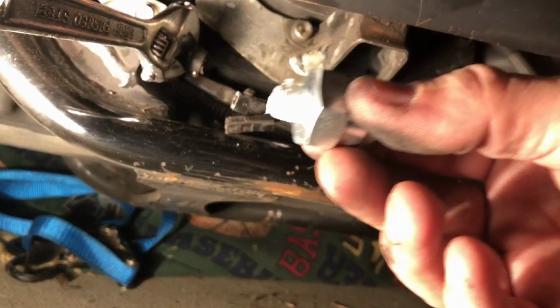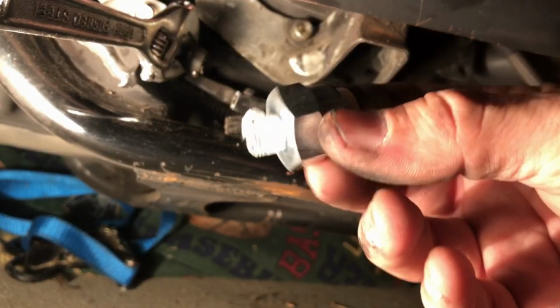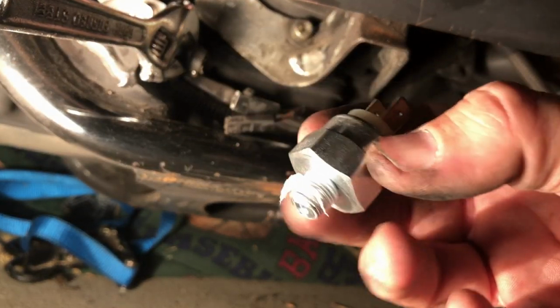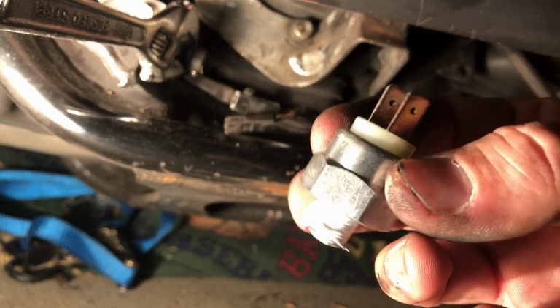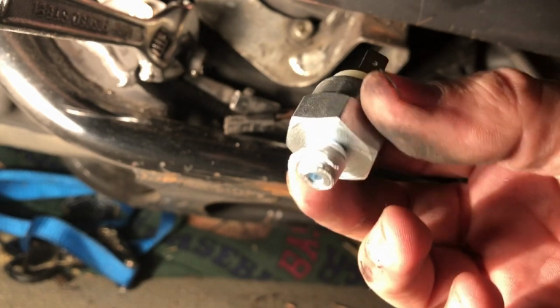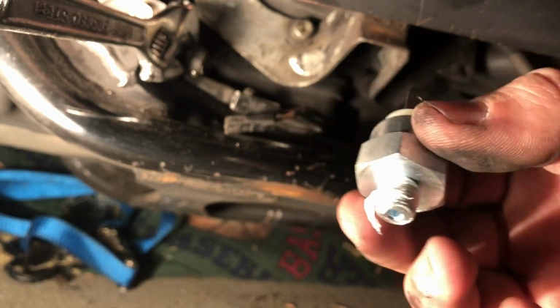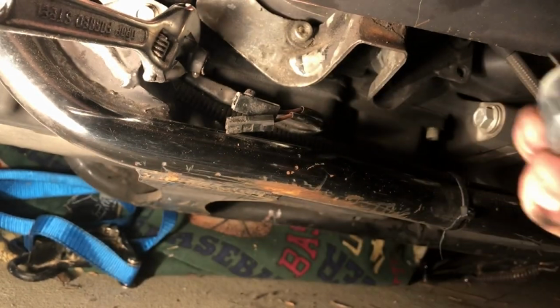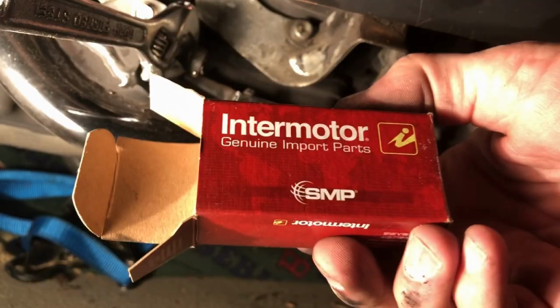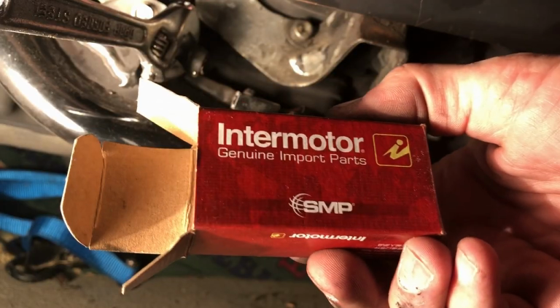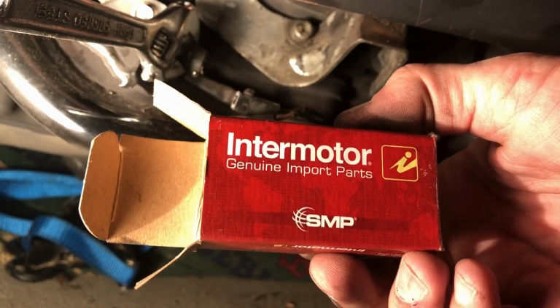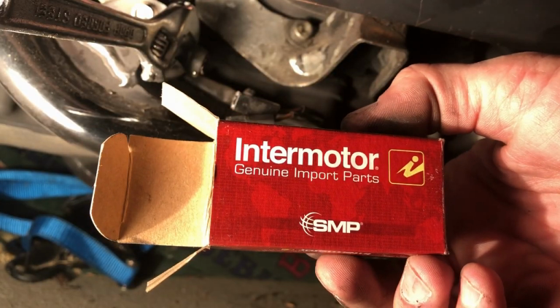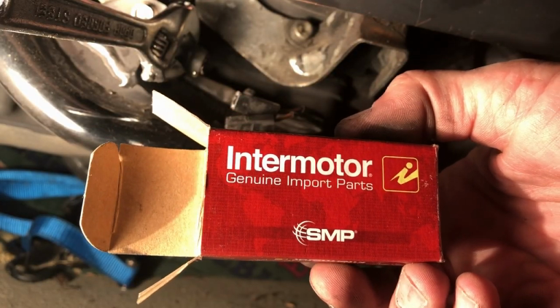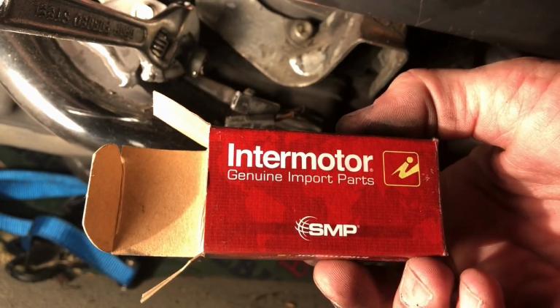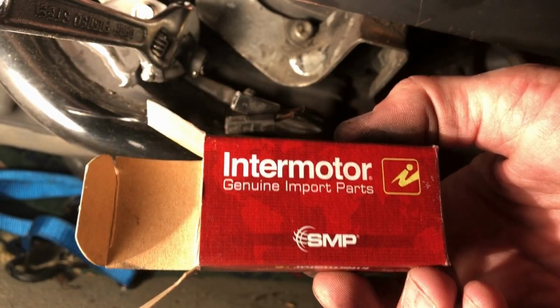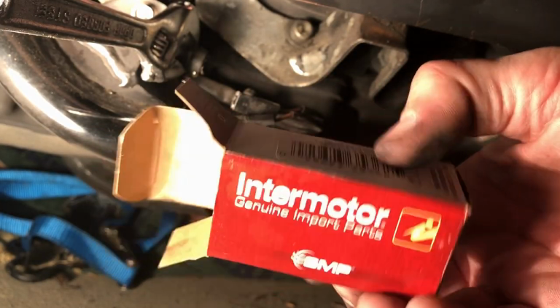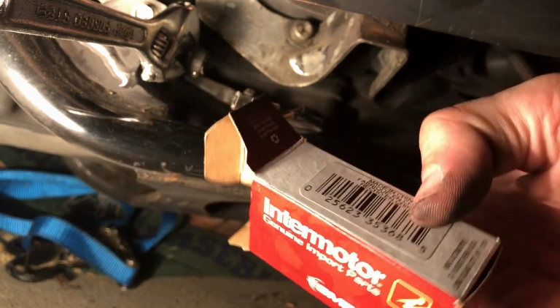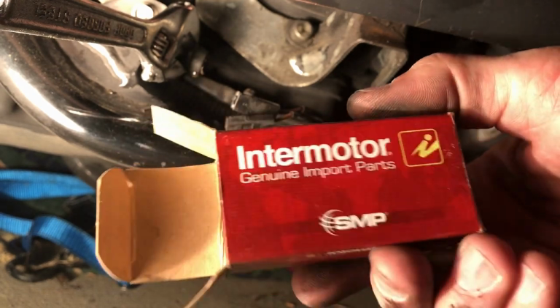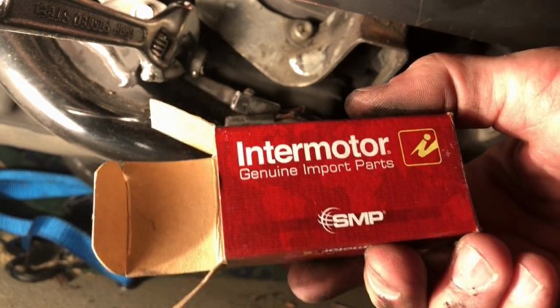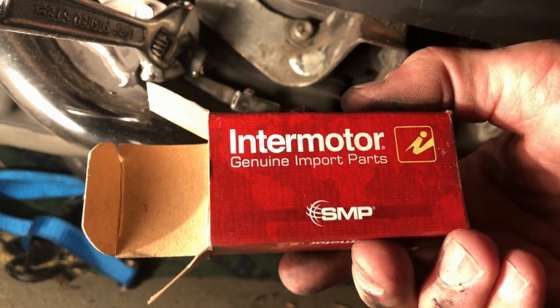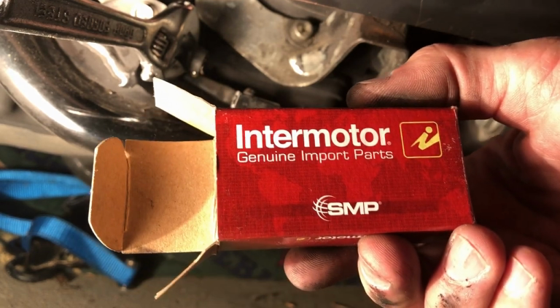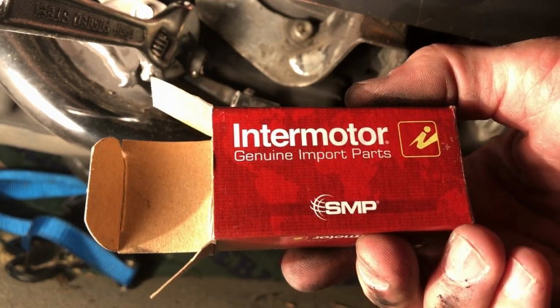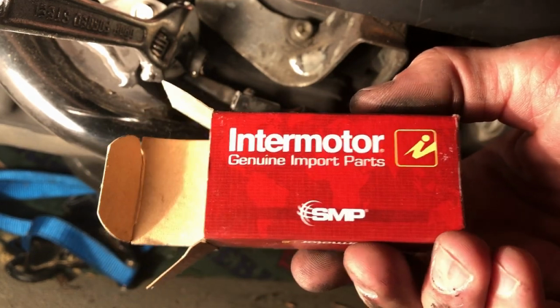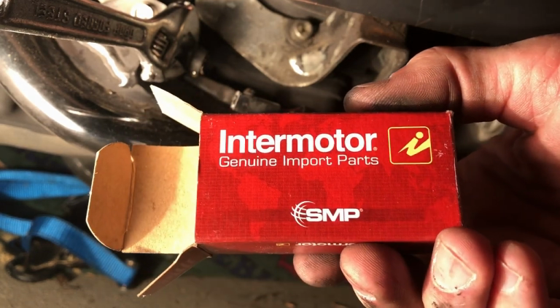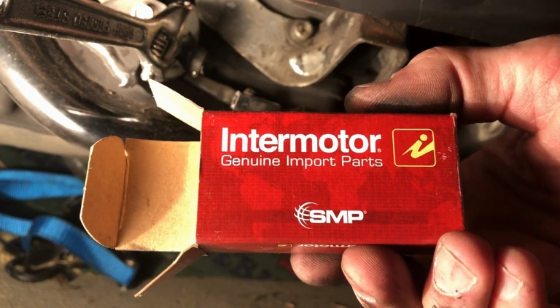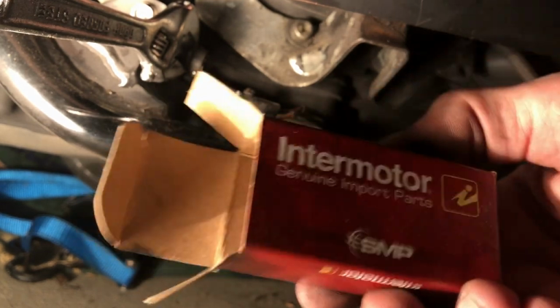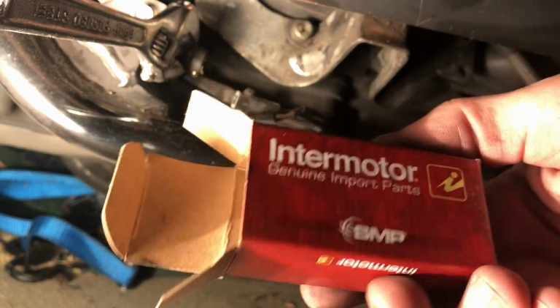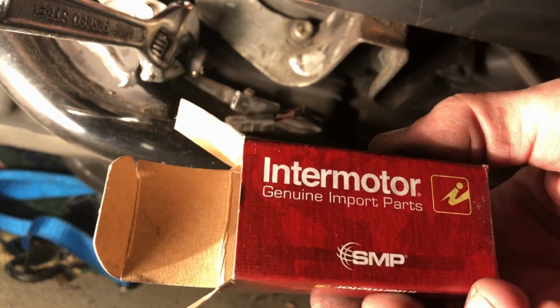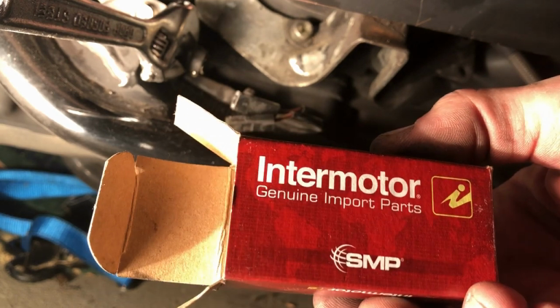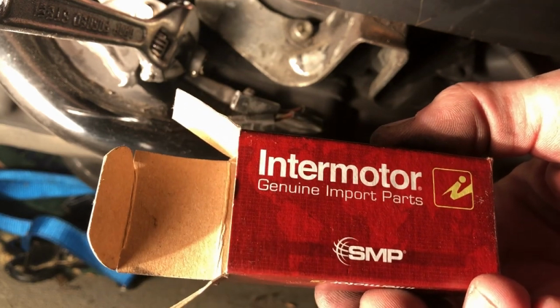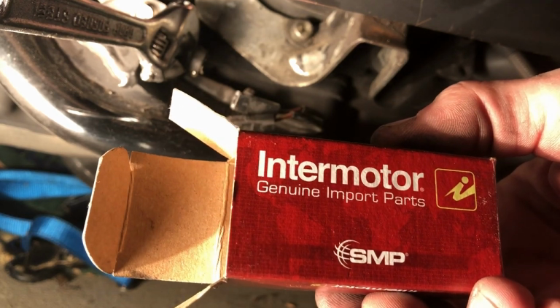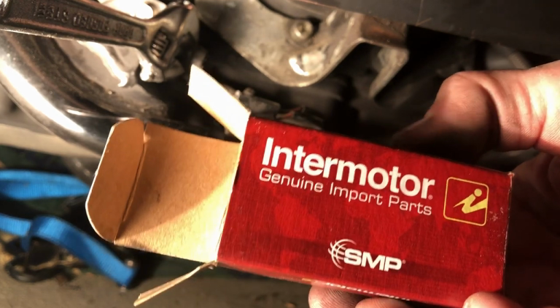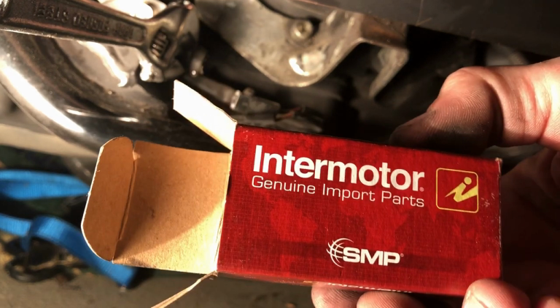This is the new one from Advanced Auto. It's gonna be an Intermotor, and this is gonna be S551 — S551. I believe it was $11.50 plus tax.